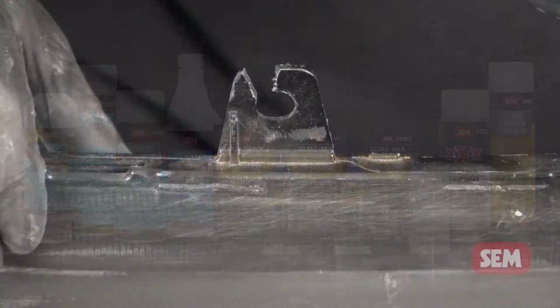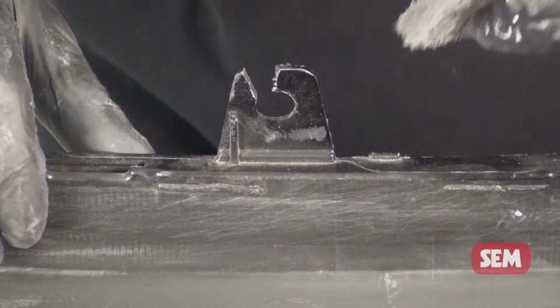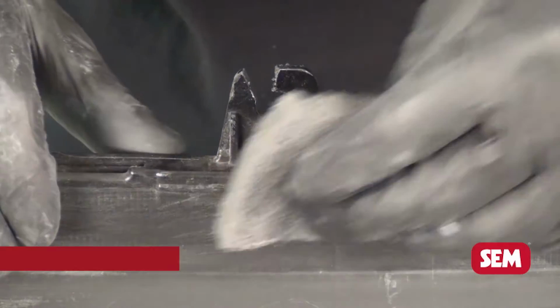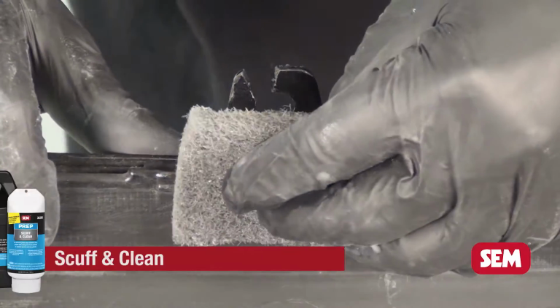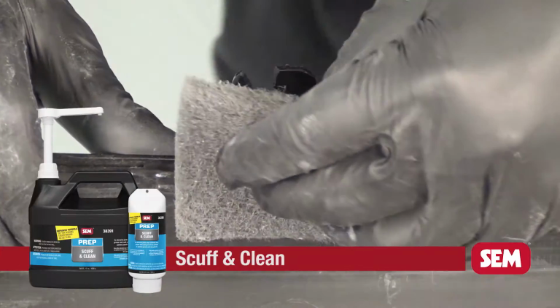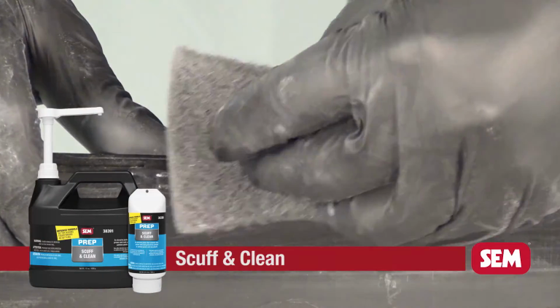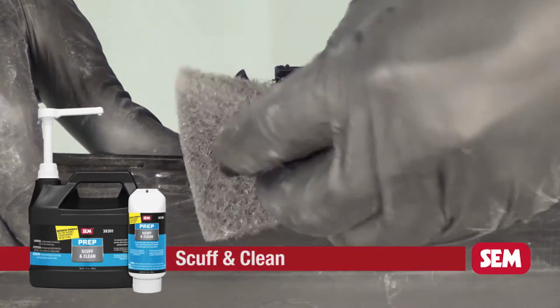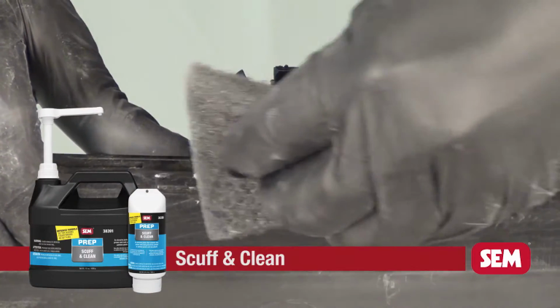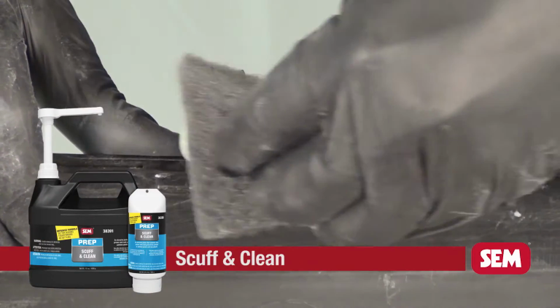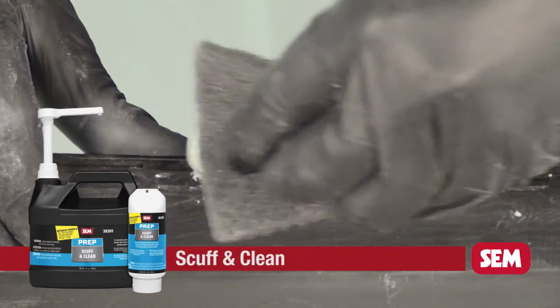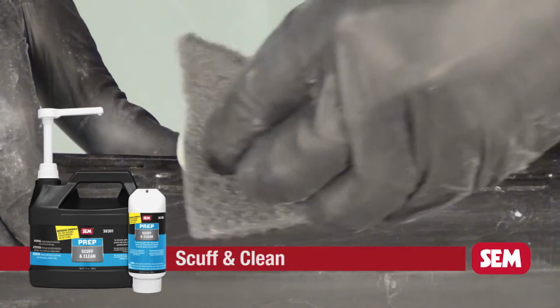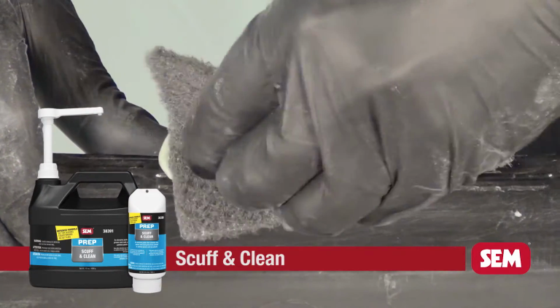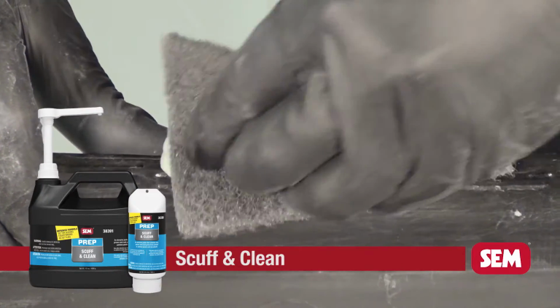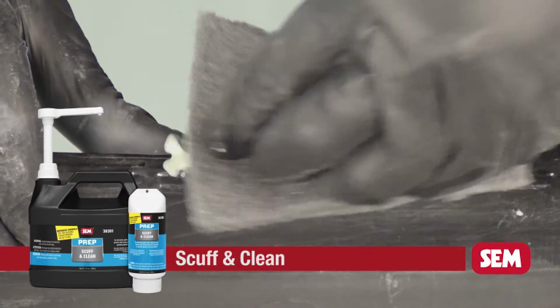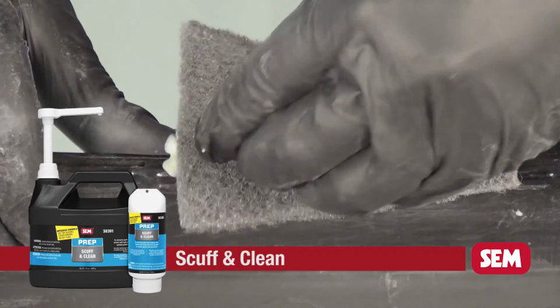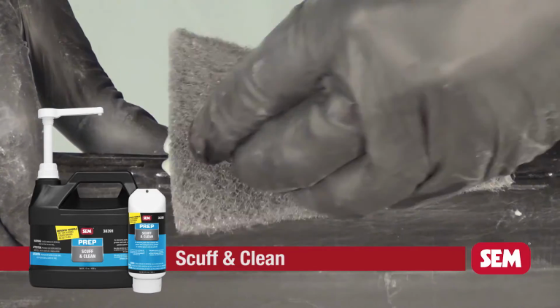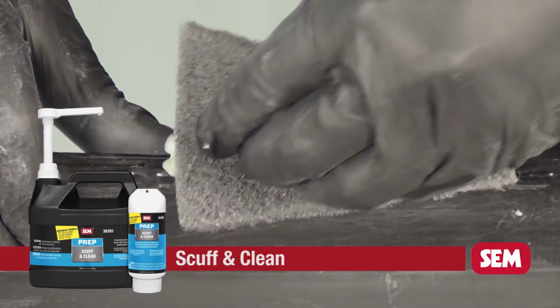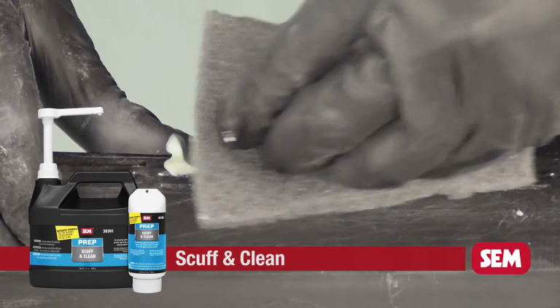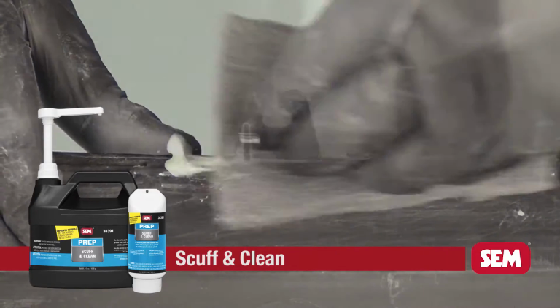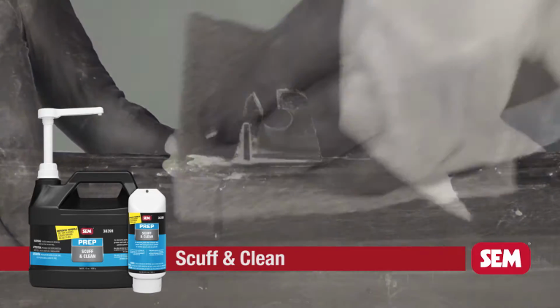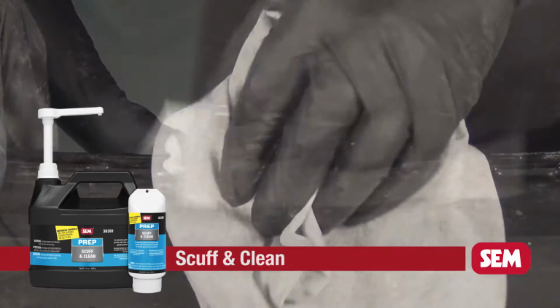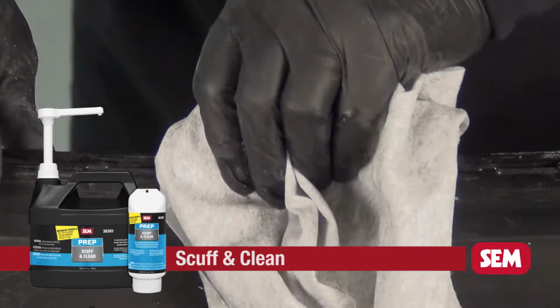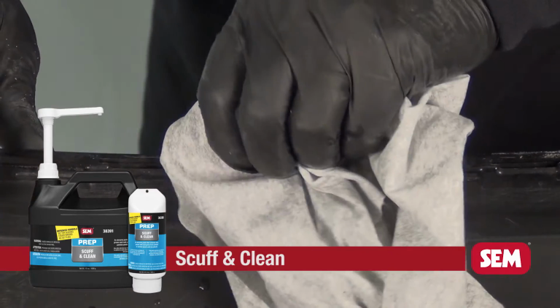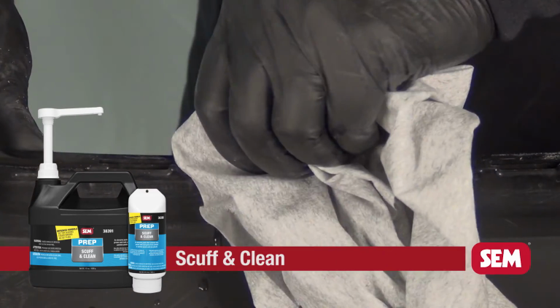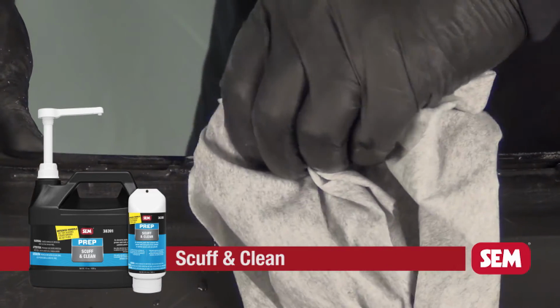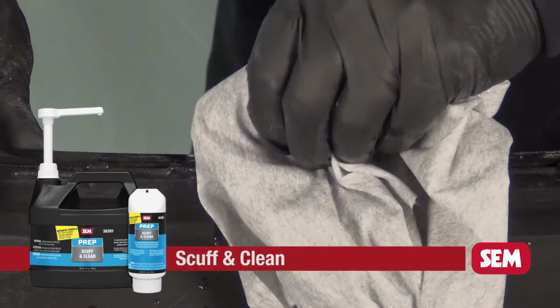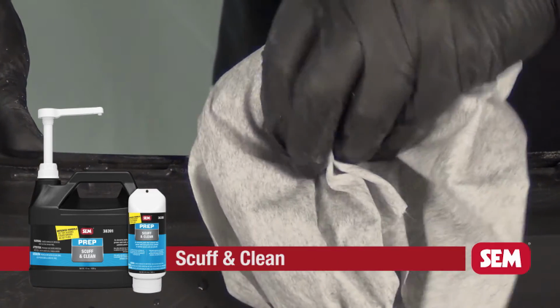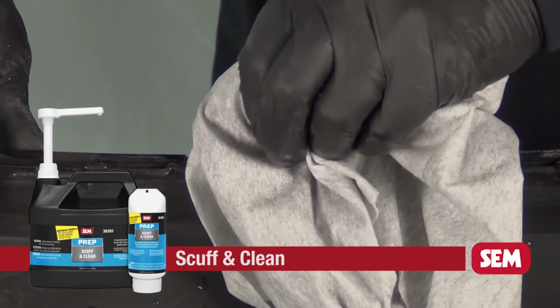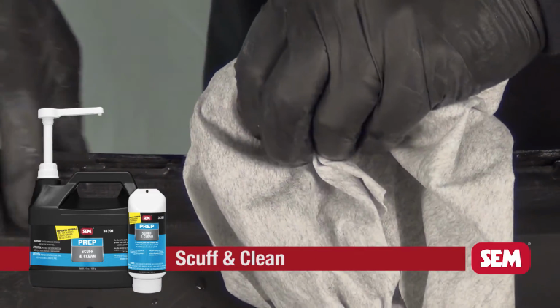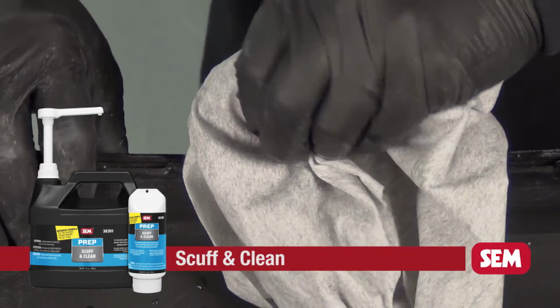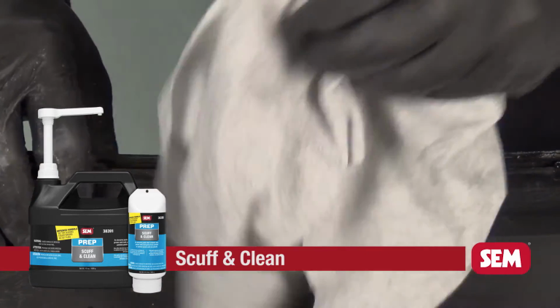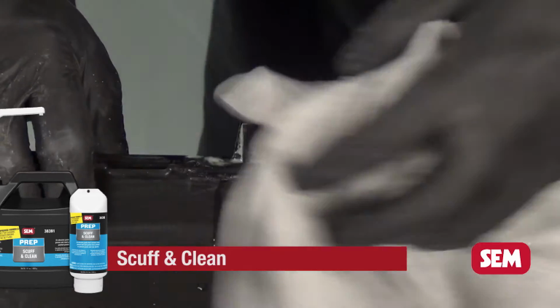Start by cleaning the broken tab with scuff and clean and a gray scuff pad. Remove residue by rinsing with water or wiping with a damp cloth.